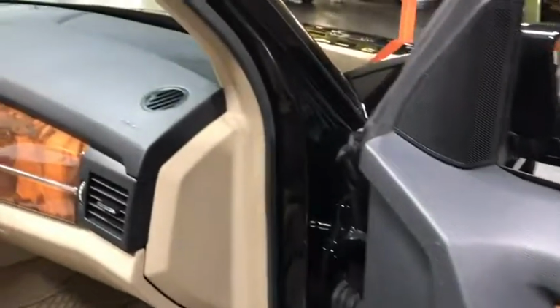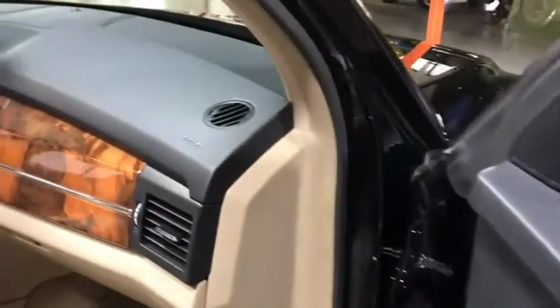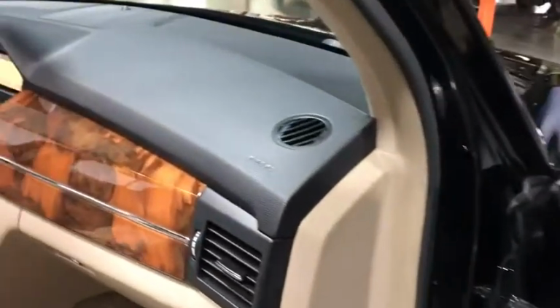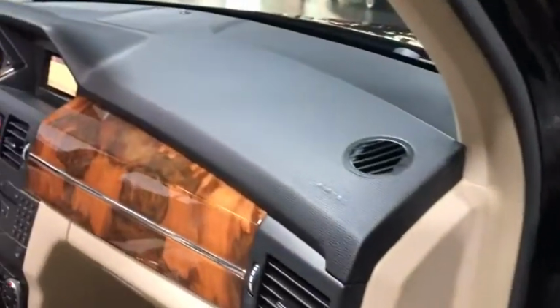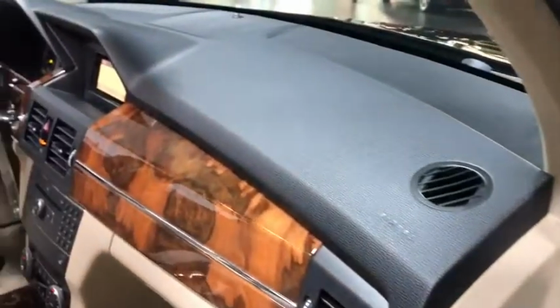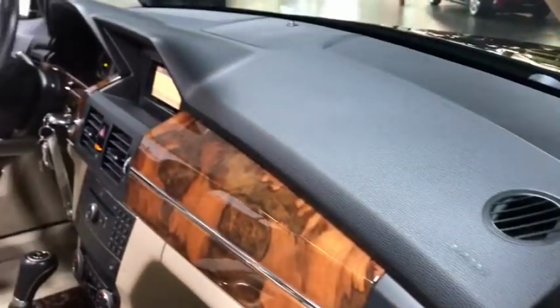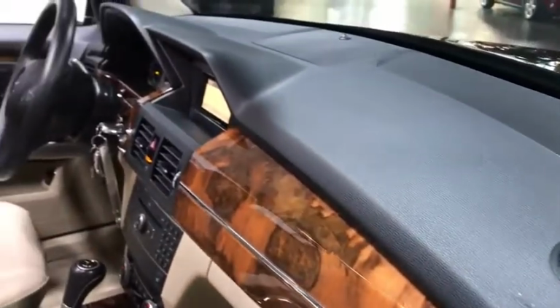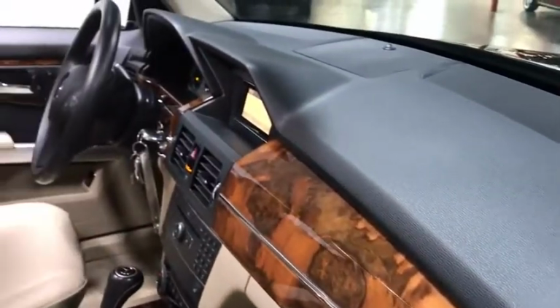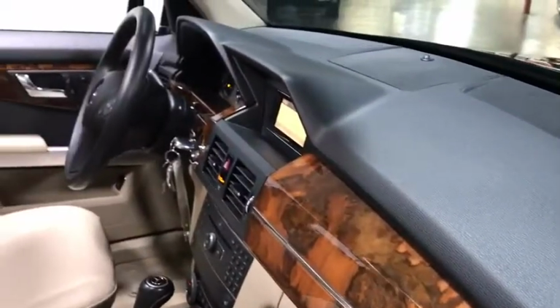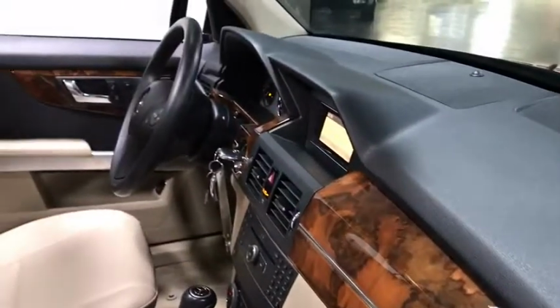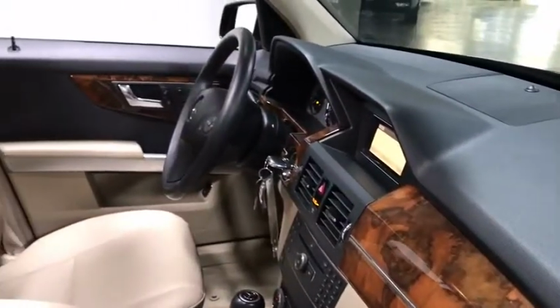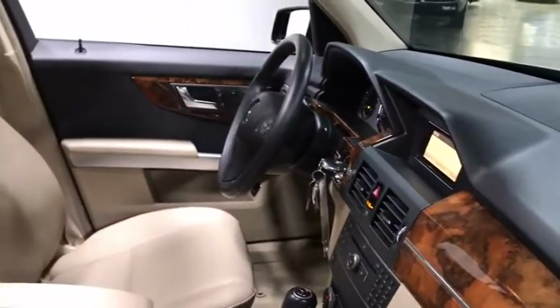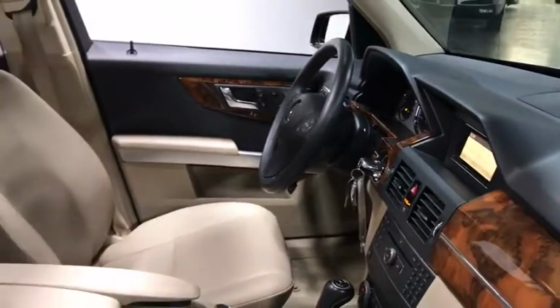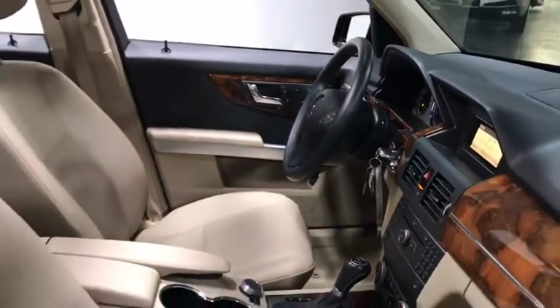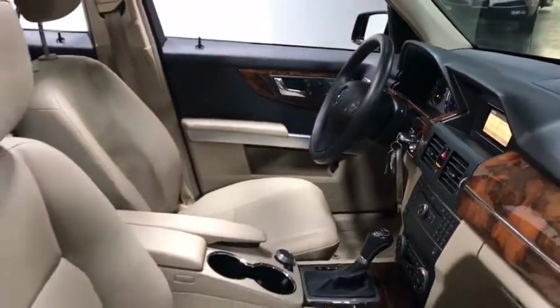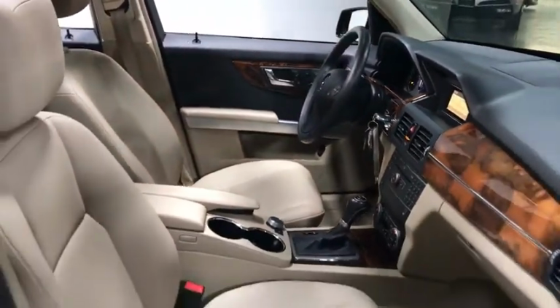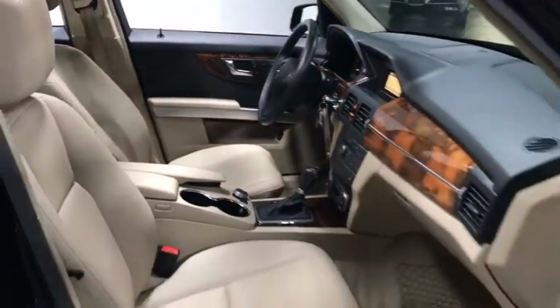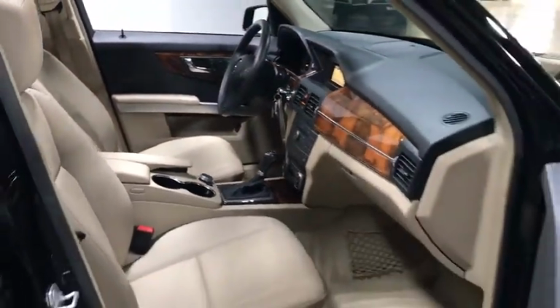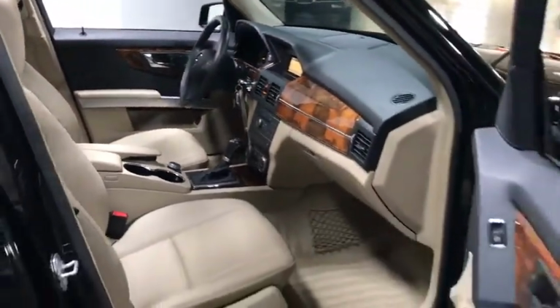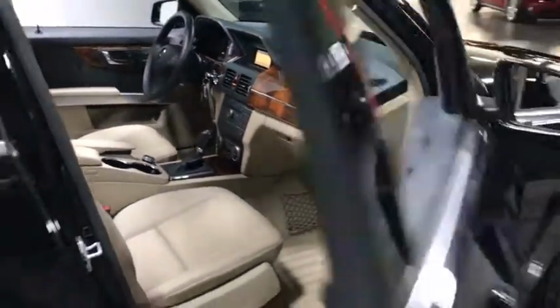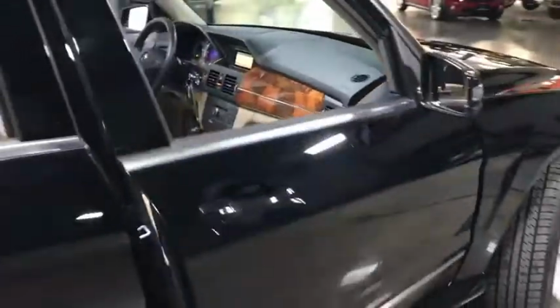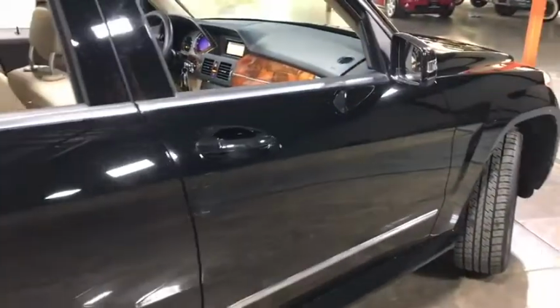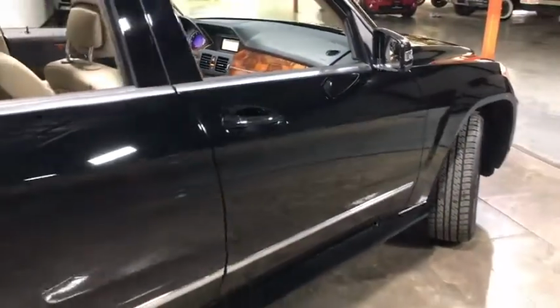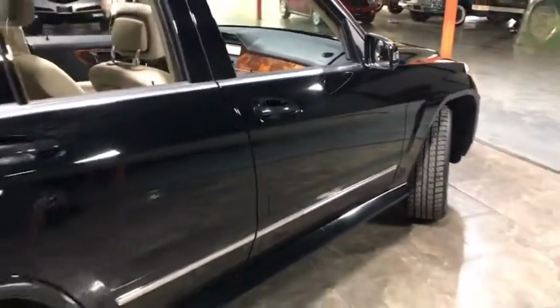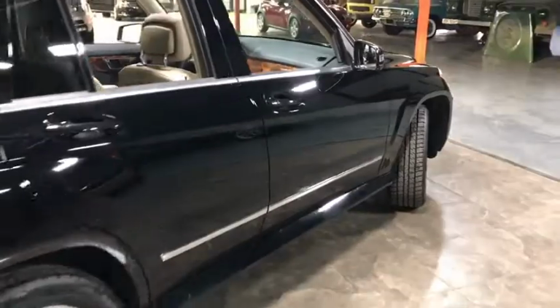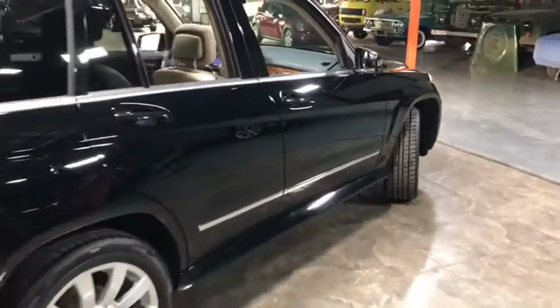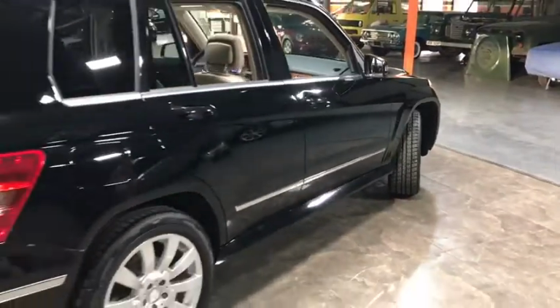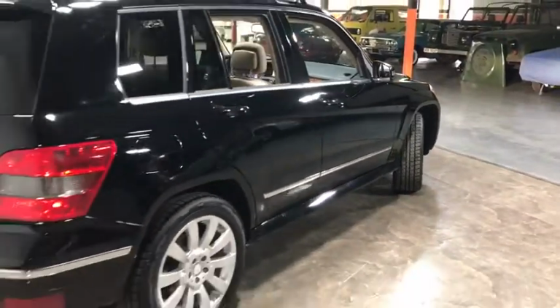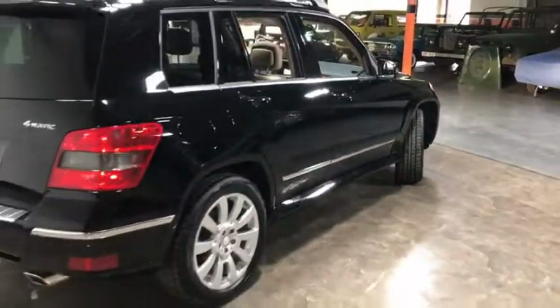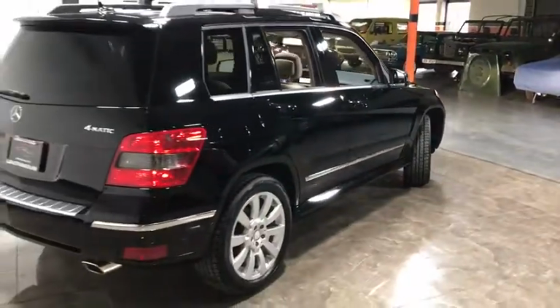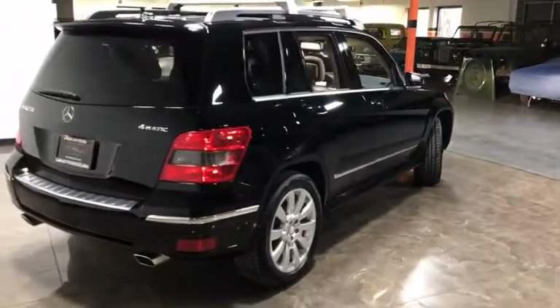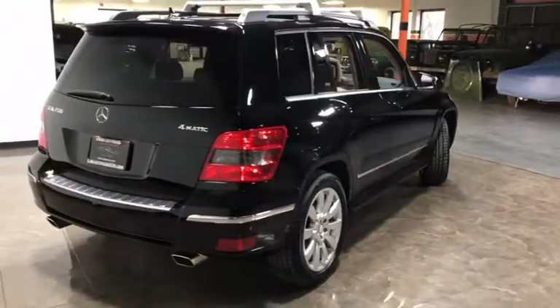Leather wrapped steering wheel, Bluetooth, front and rear floor mats, anti-theft security system, cruise control, ABS four-wheel, auto headlight on-off, rear defroster, power windows, side airbag system.